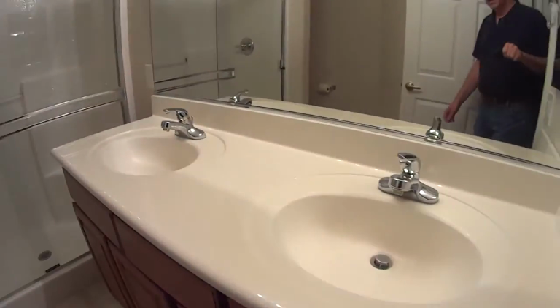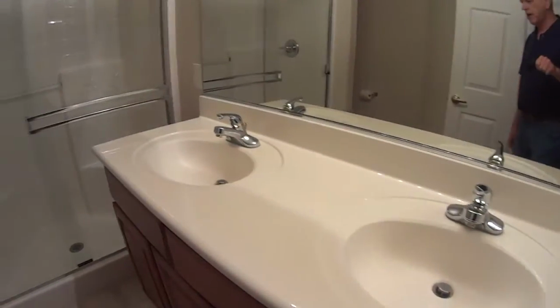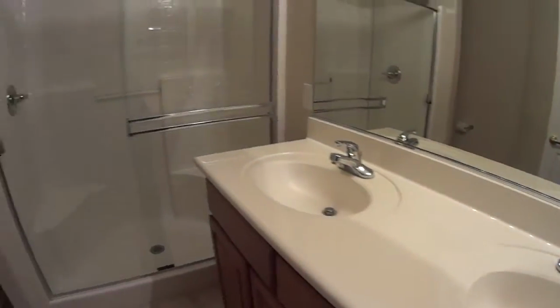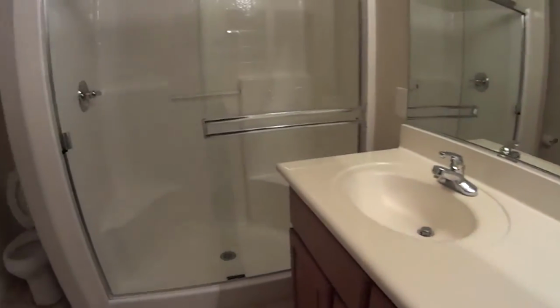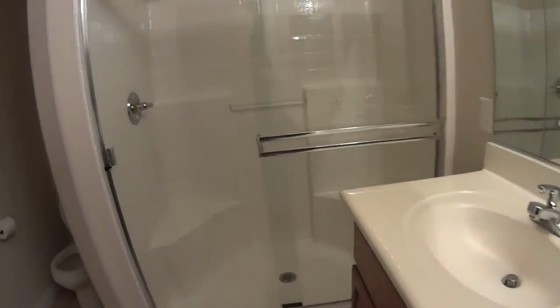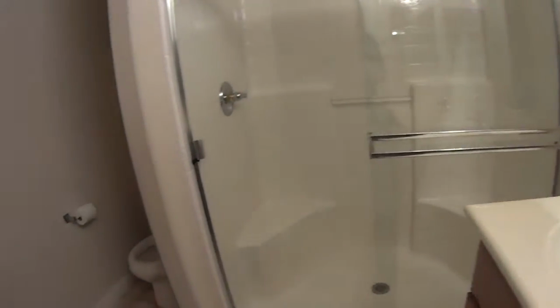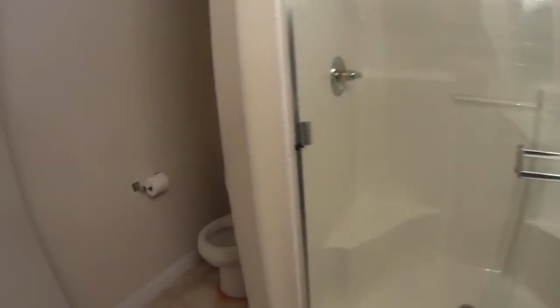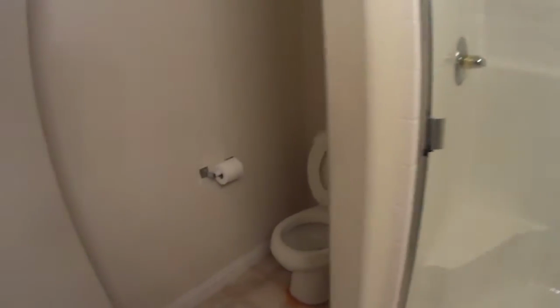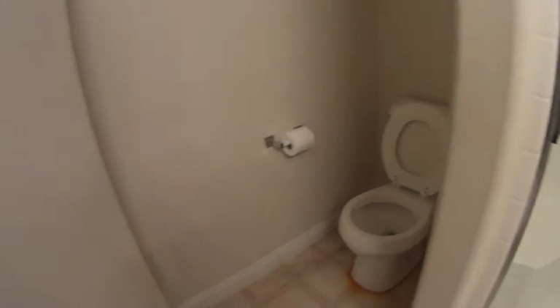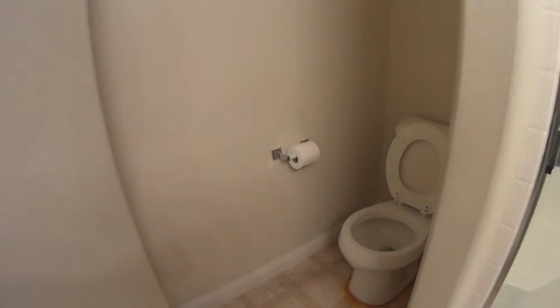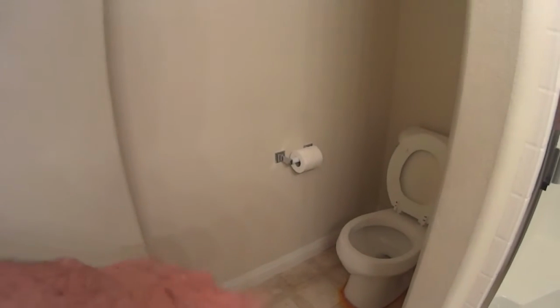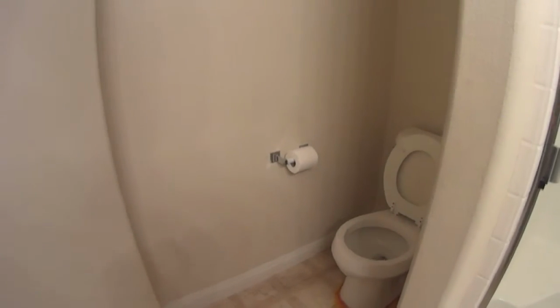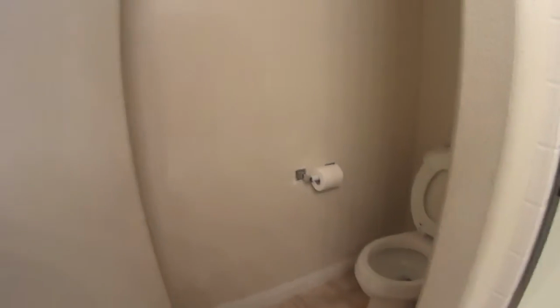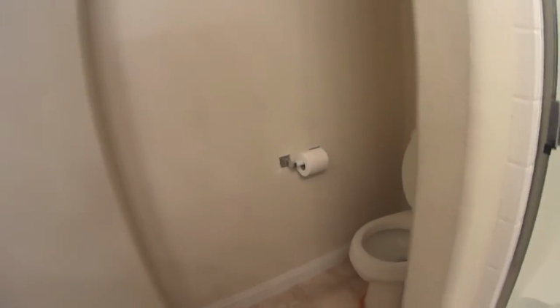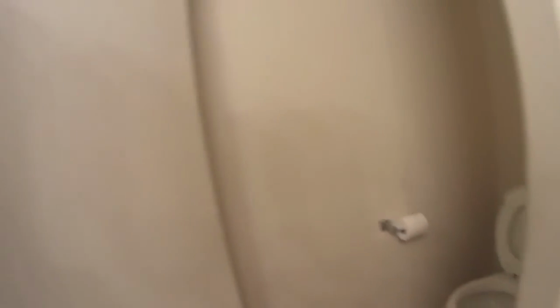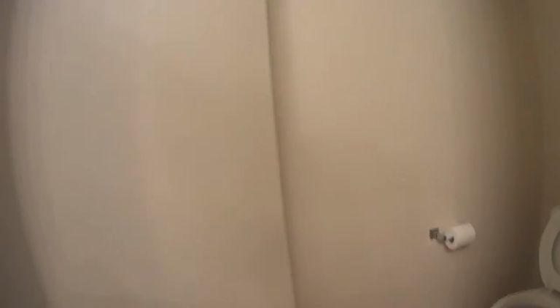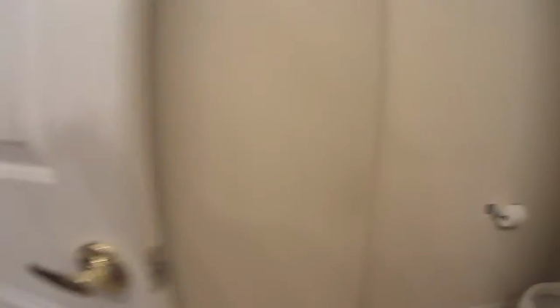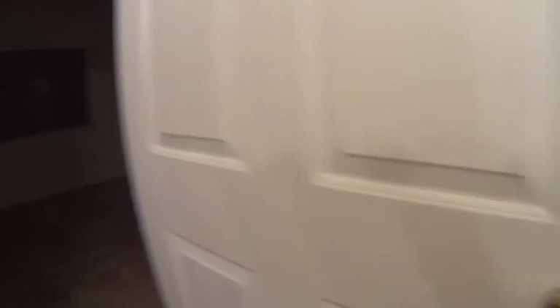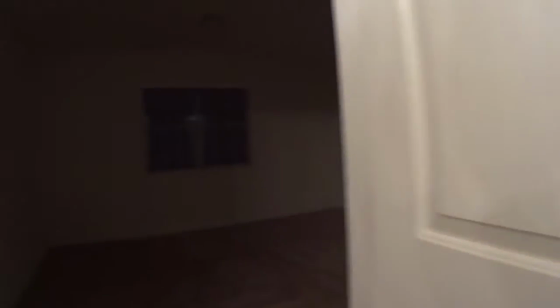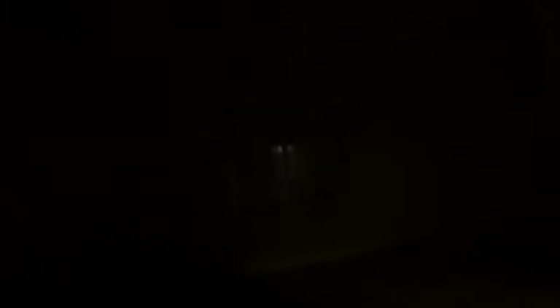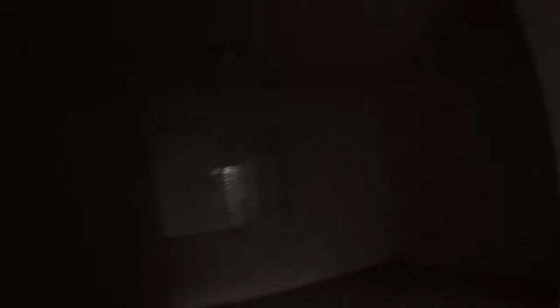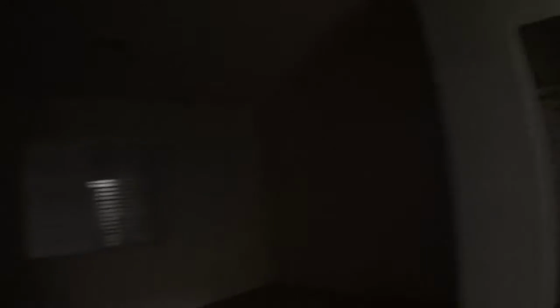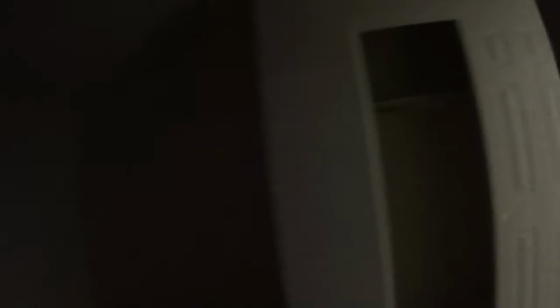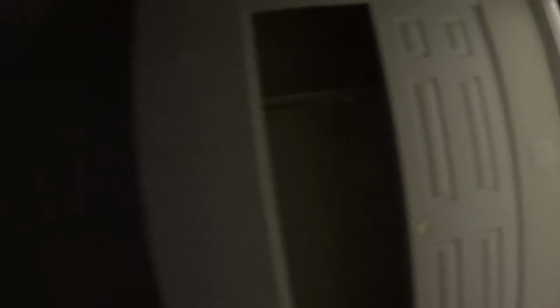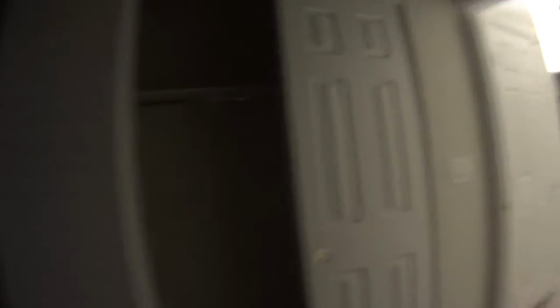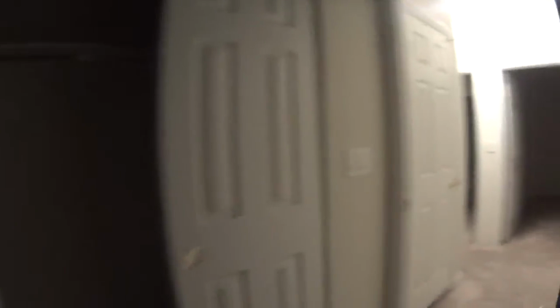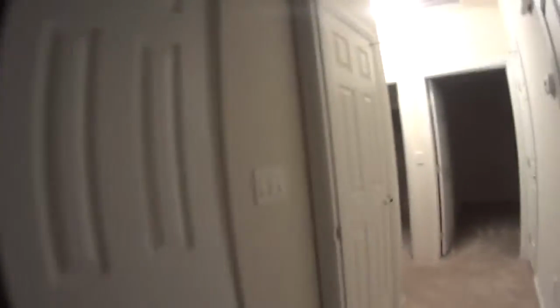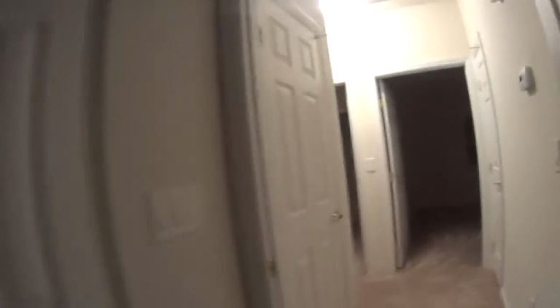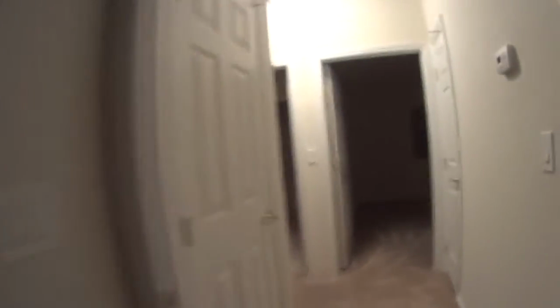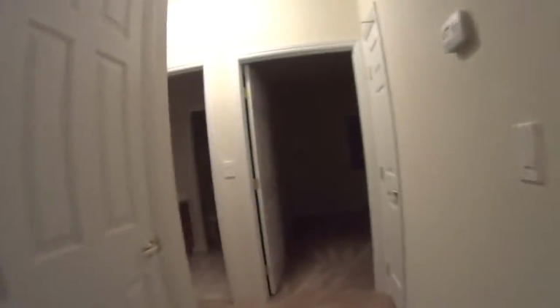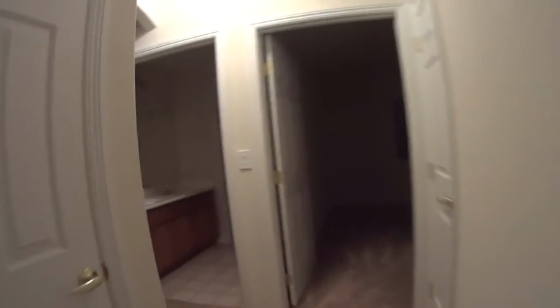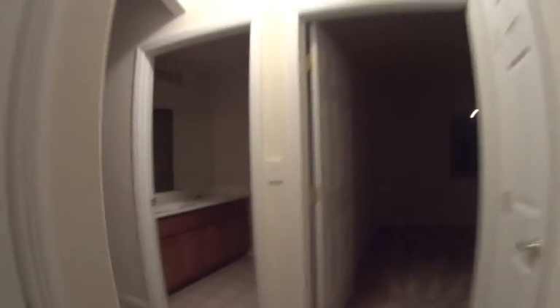Master bath — you'll notice the same staining around the base there. All in all, these are good little properties. We like these.